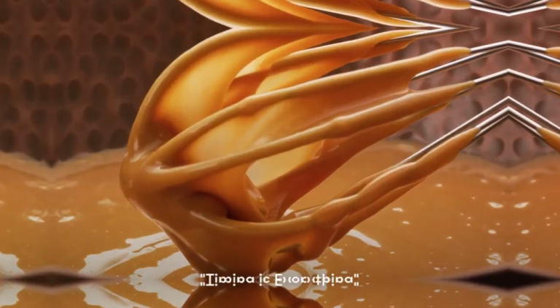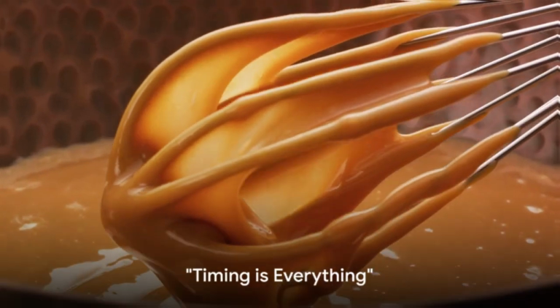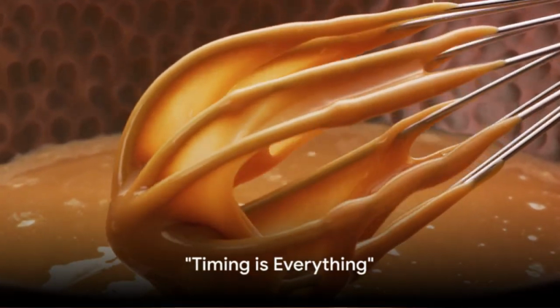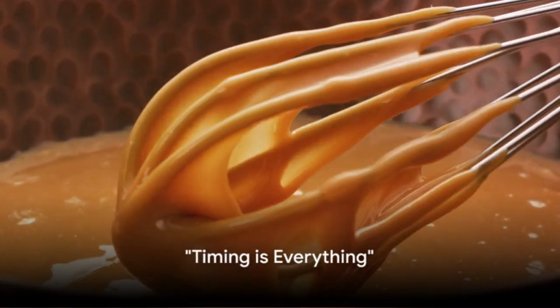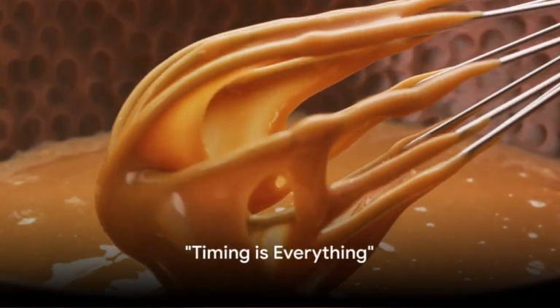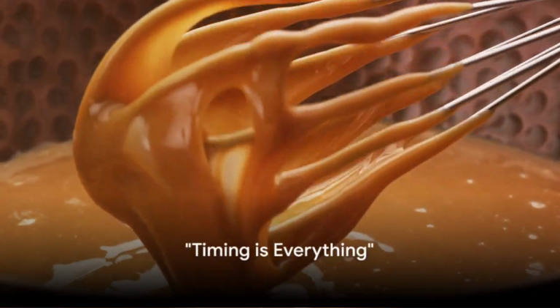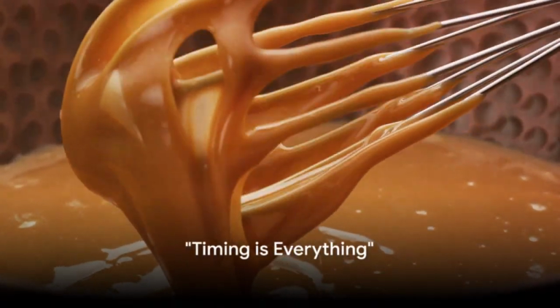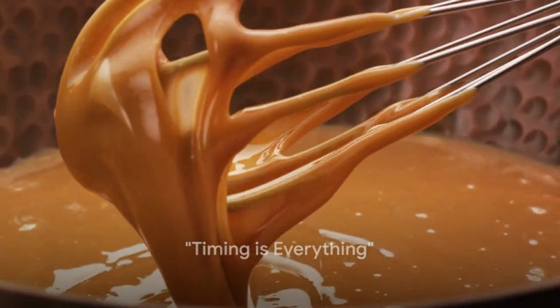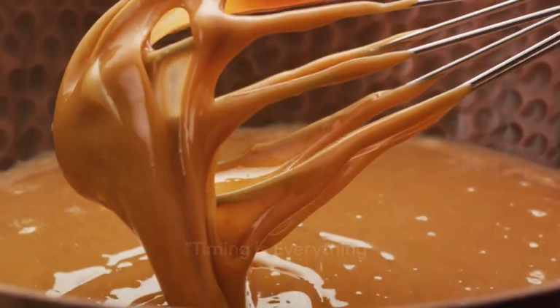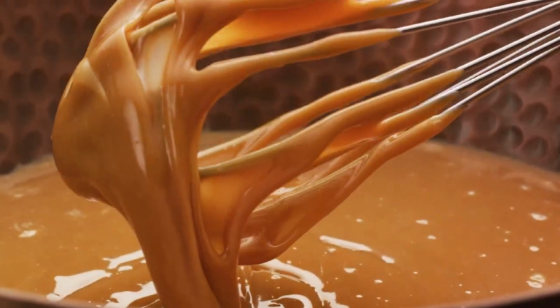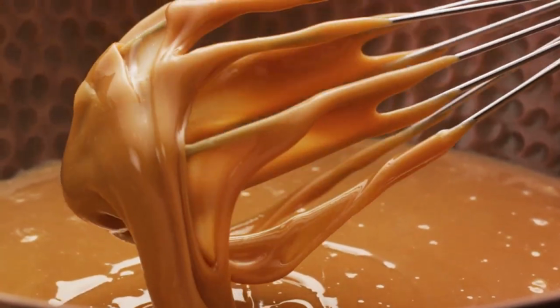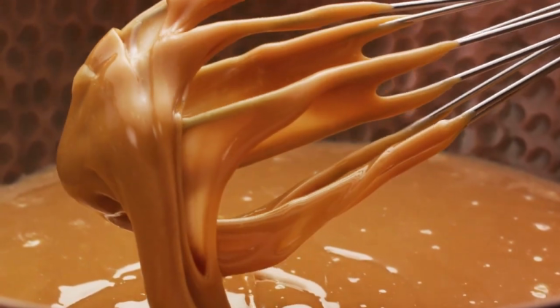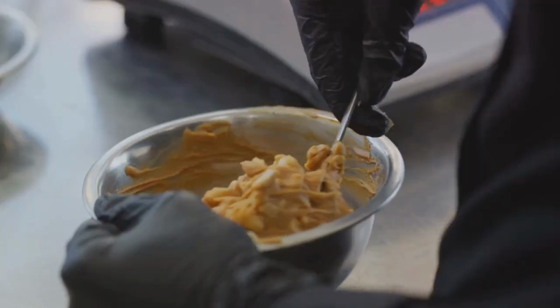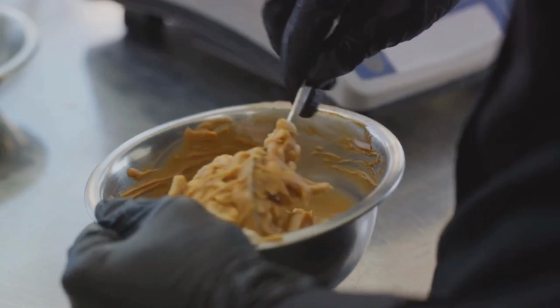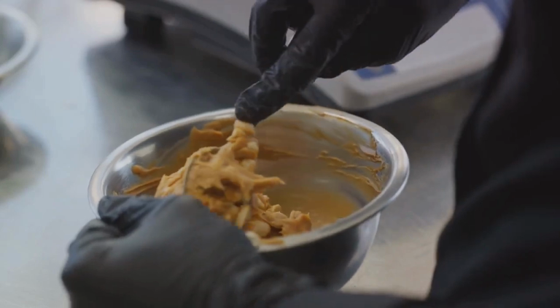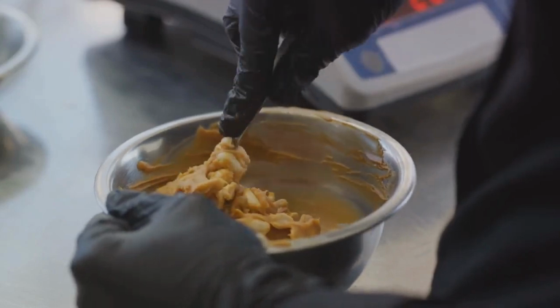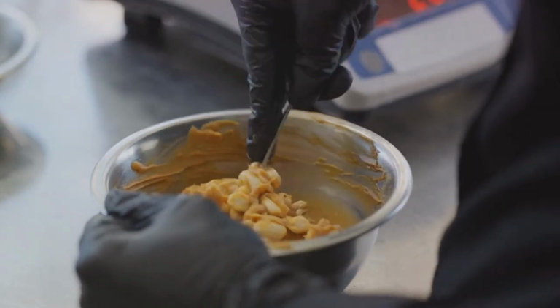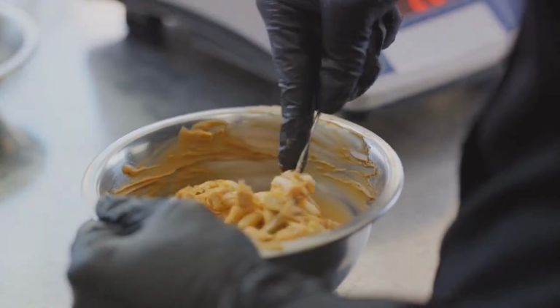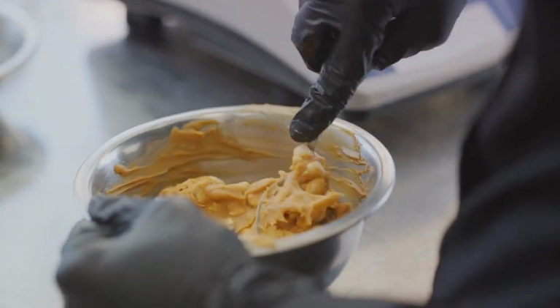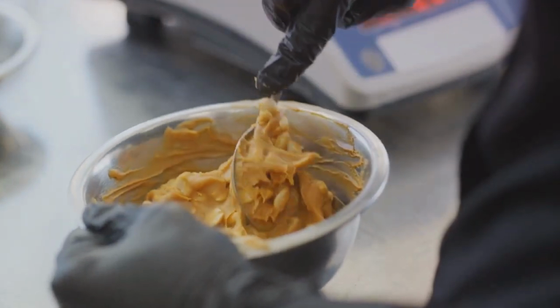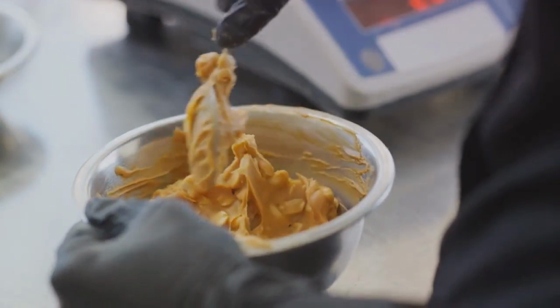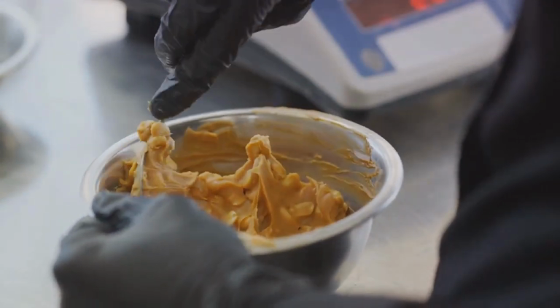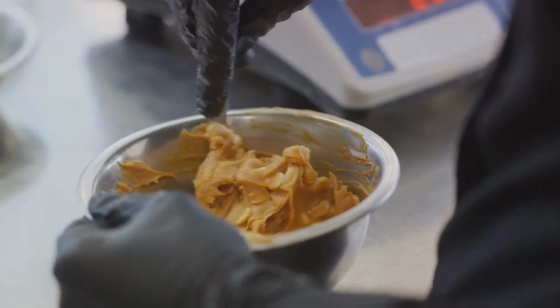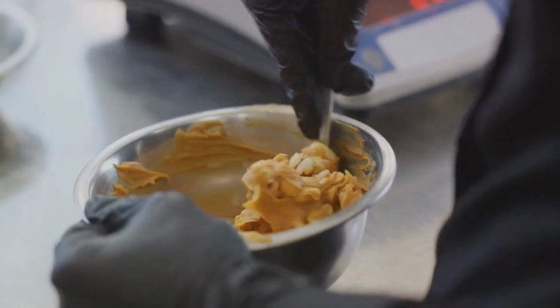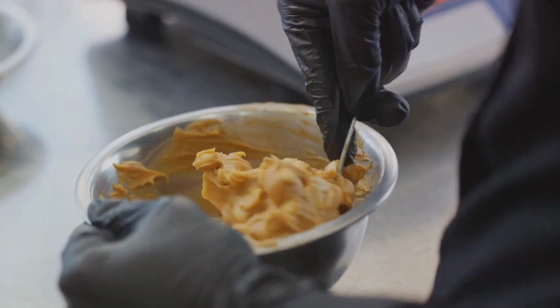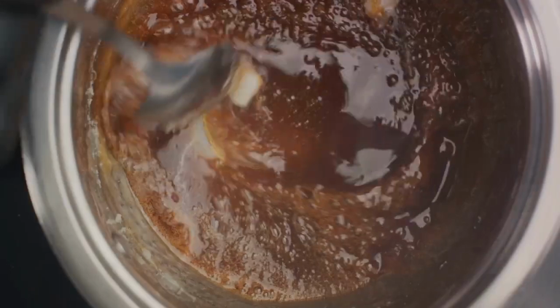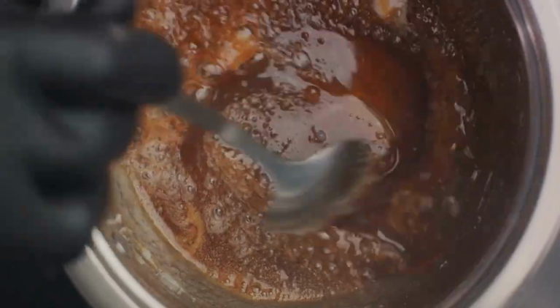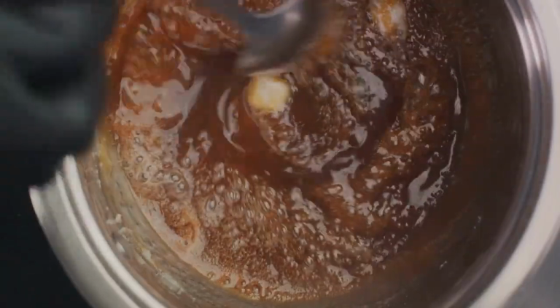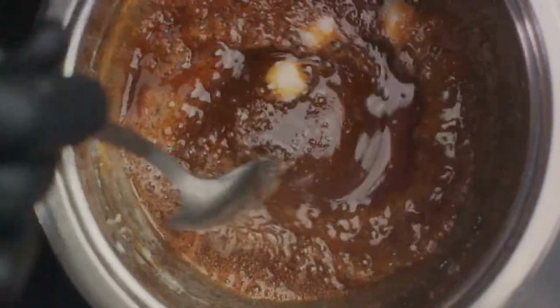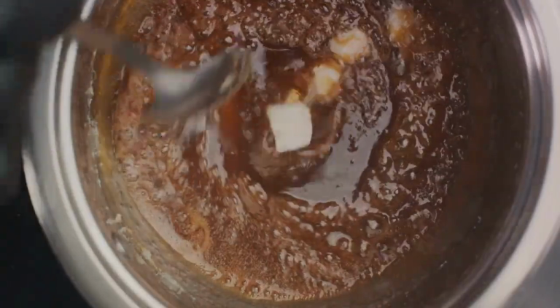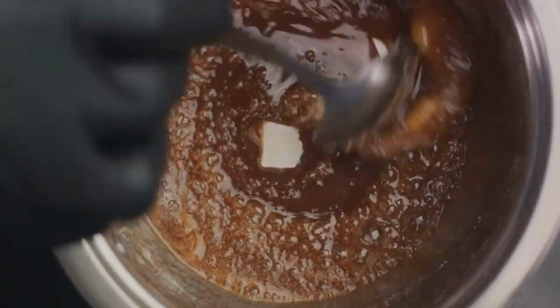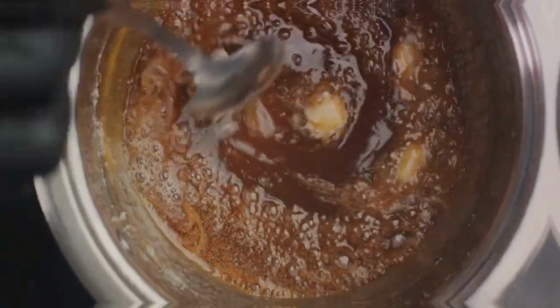The fourth secret is all about timing. Timing and patience go hand-in-hand when cooking caramel. You need to be watchful to prevent overcooking, which could burn the sugar, tainting the color and flavor. So, time your cooking just right for that perfect caramel.